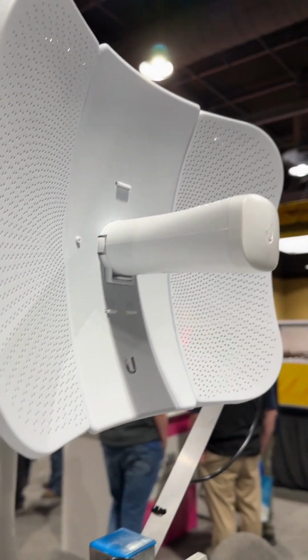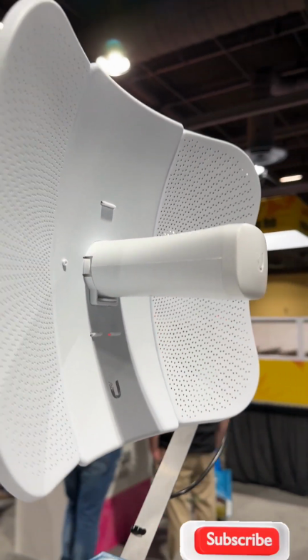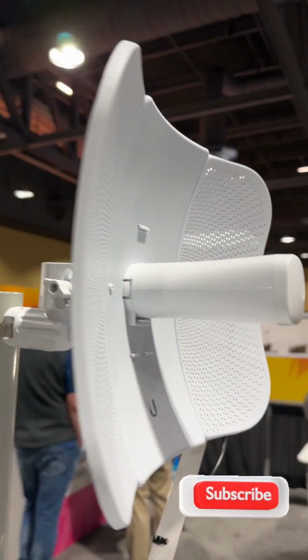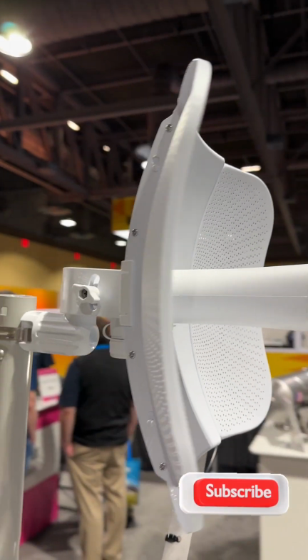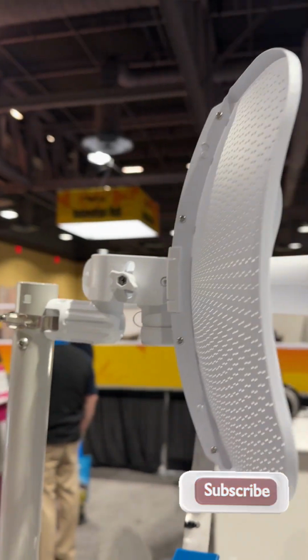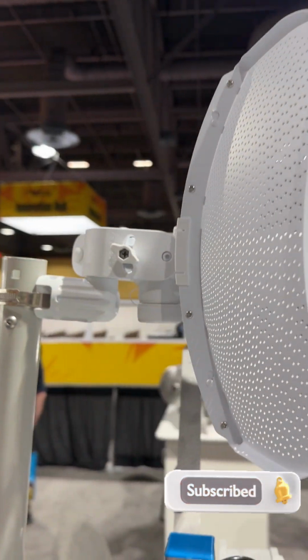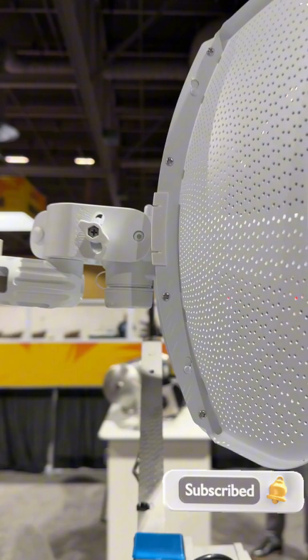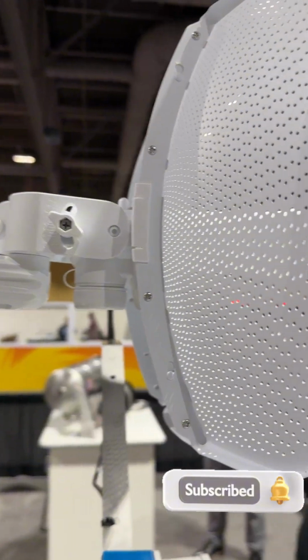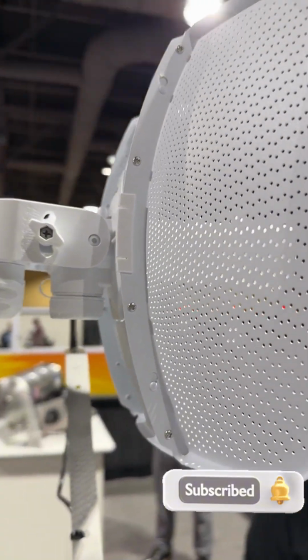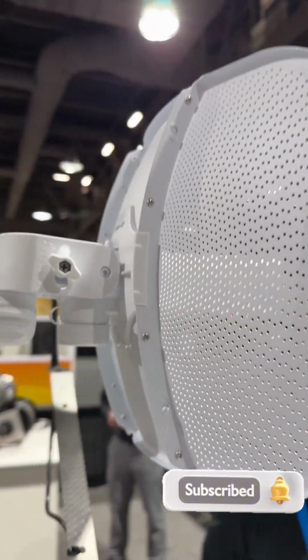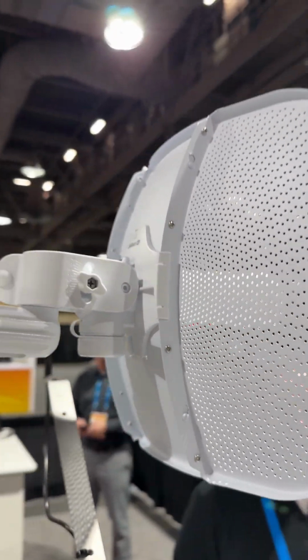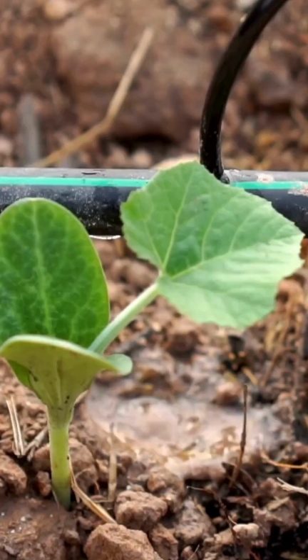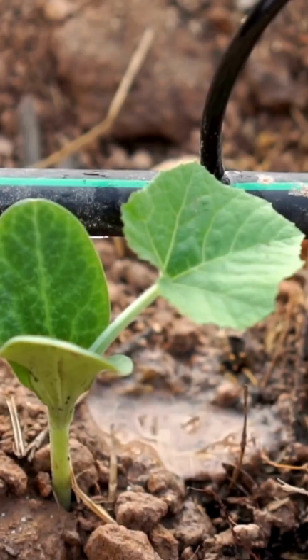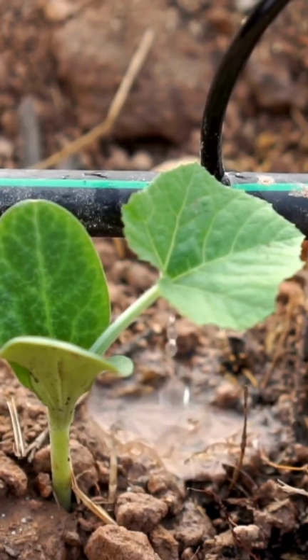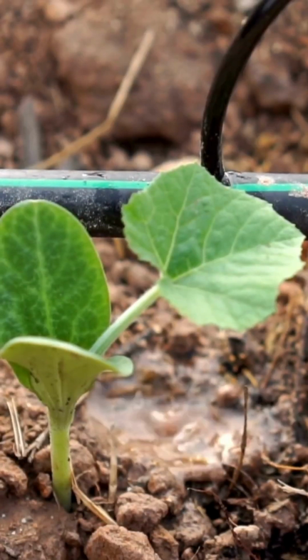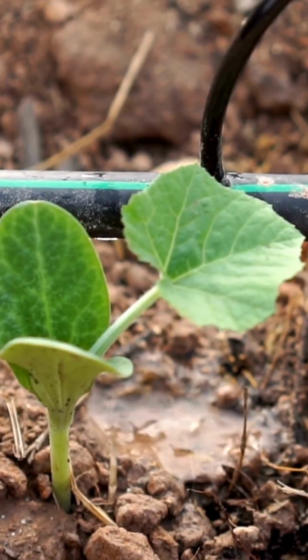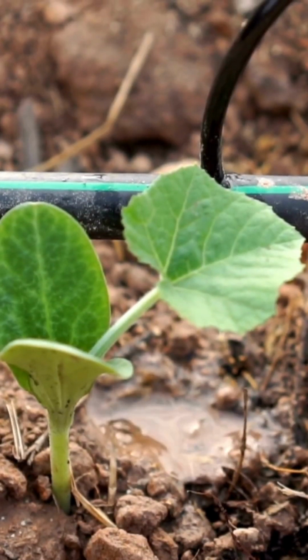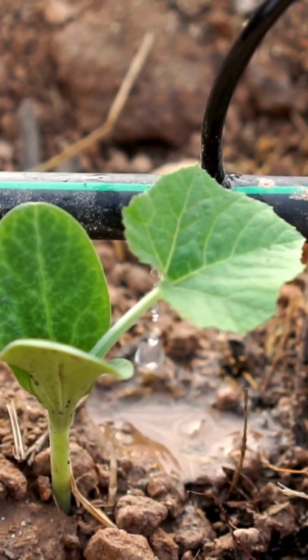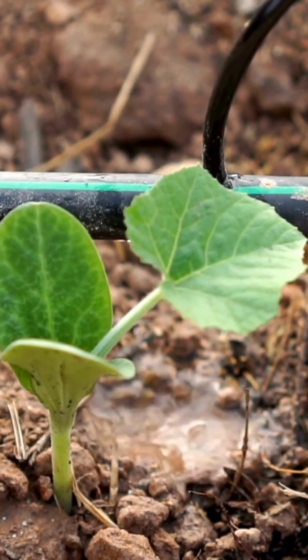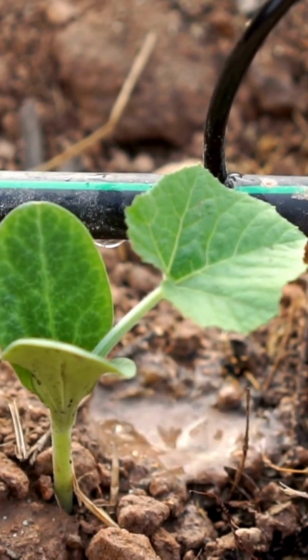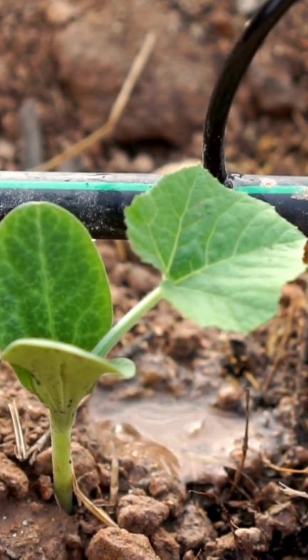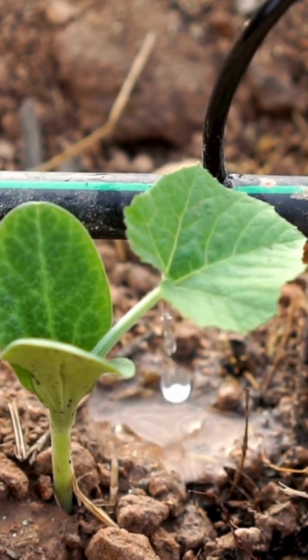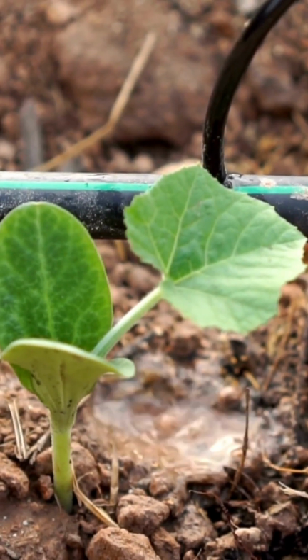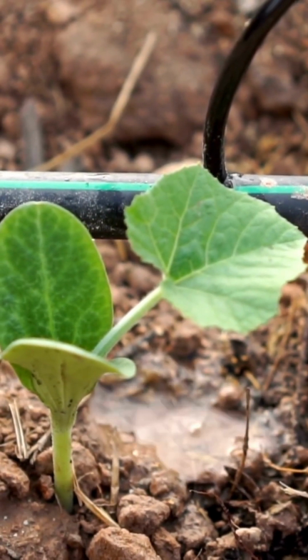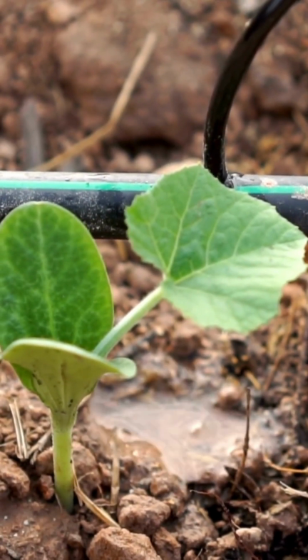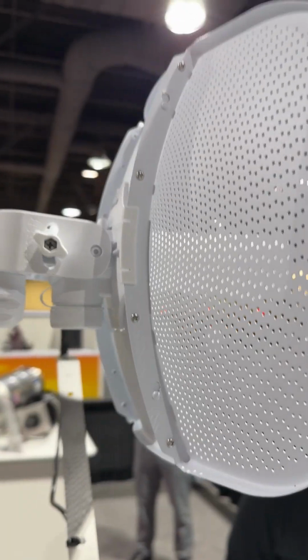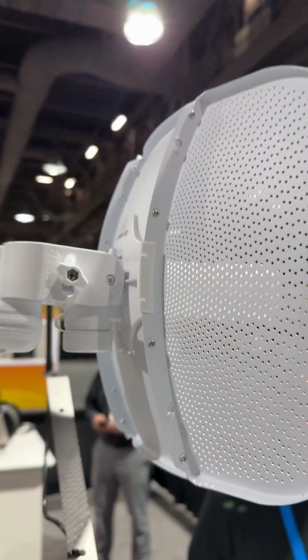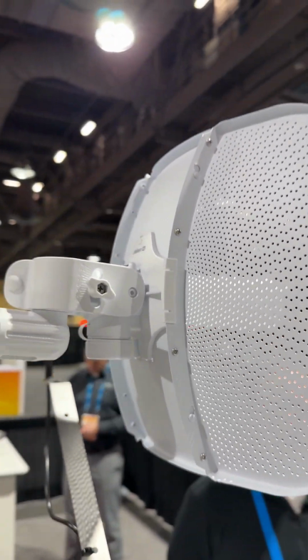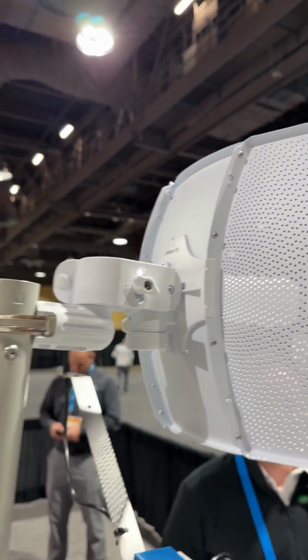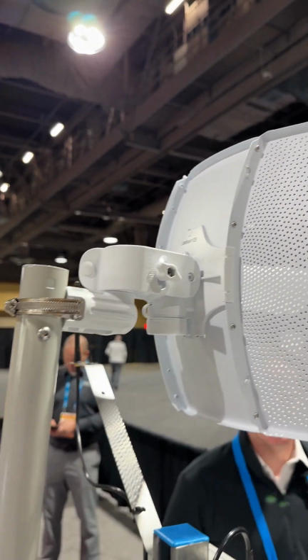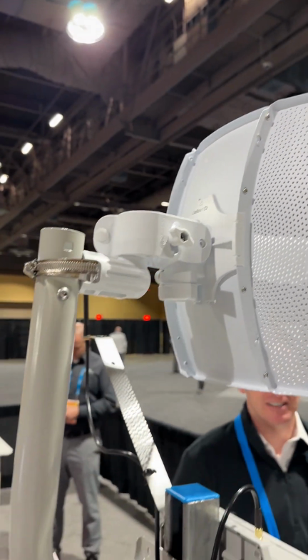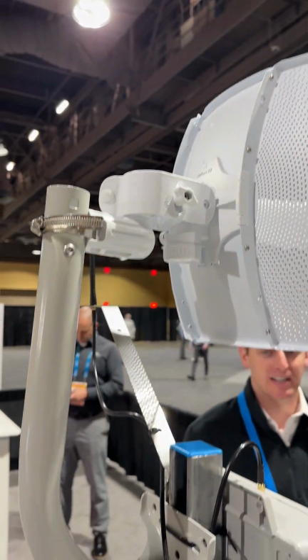It also pairs with our CMS, which goes out into the field for micro irrigation. It allows us to turn on the pumps remotely and automatically when those valves get actuated.